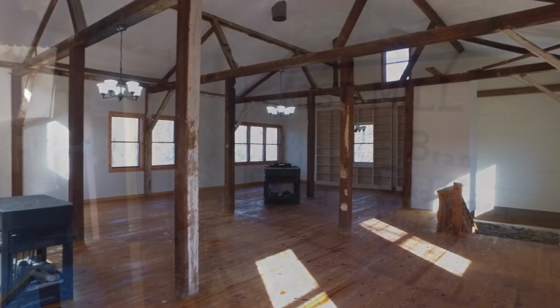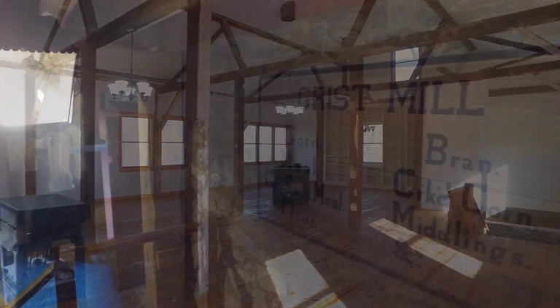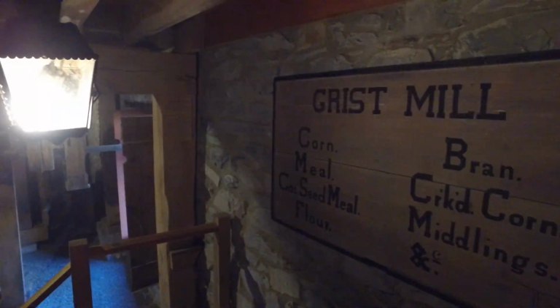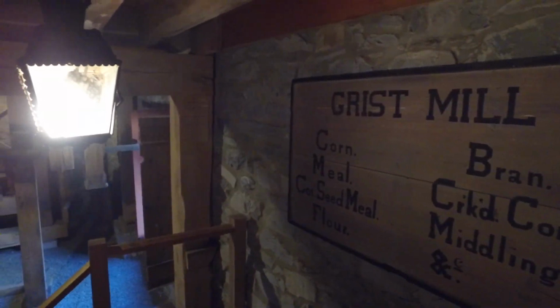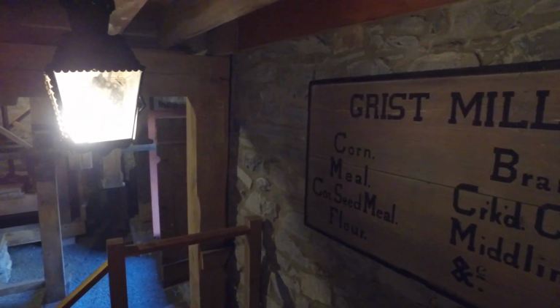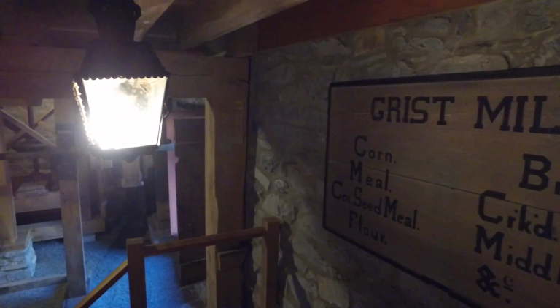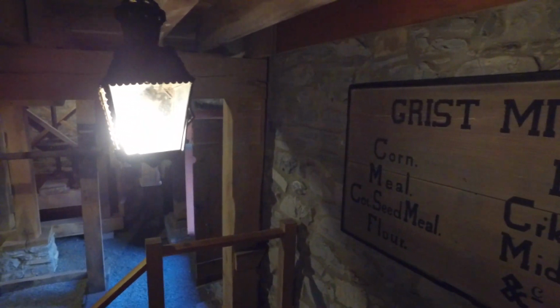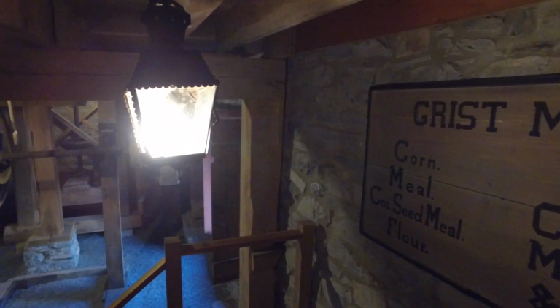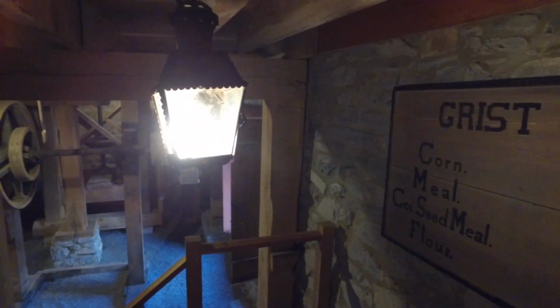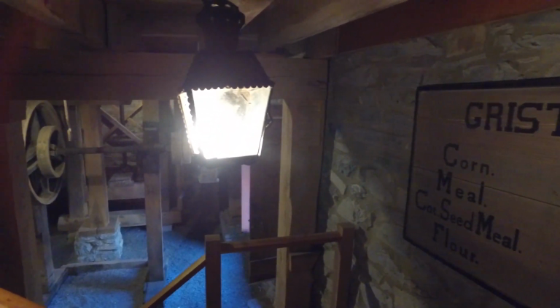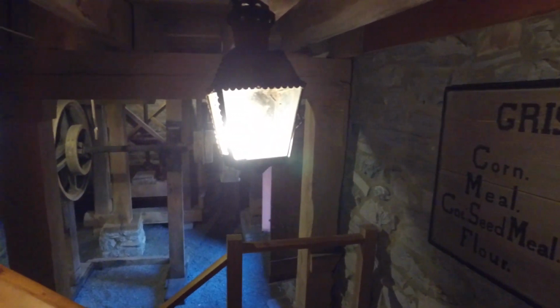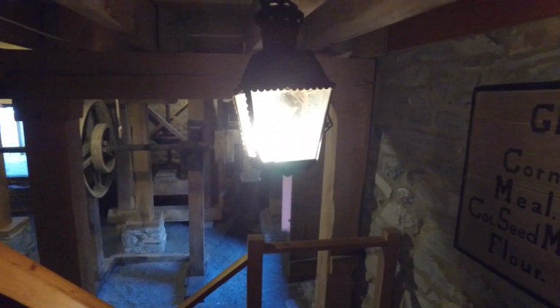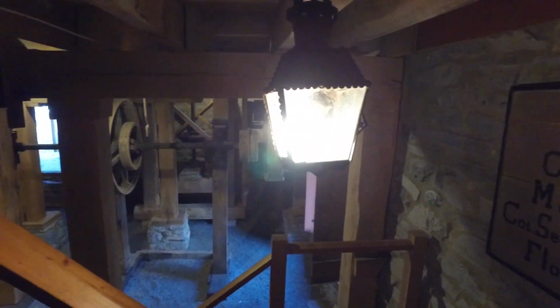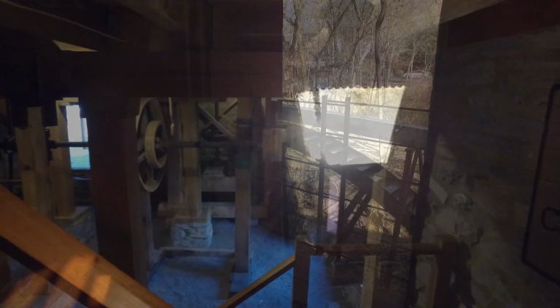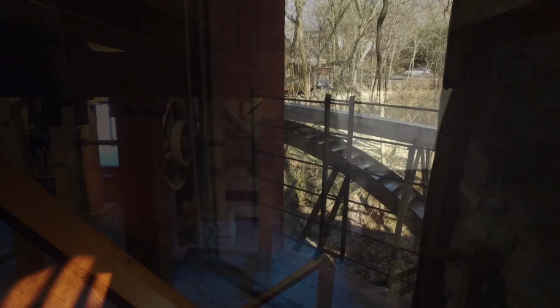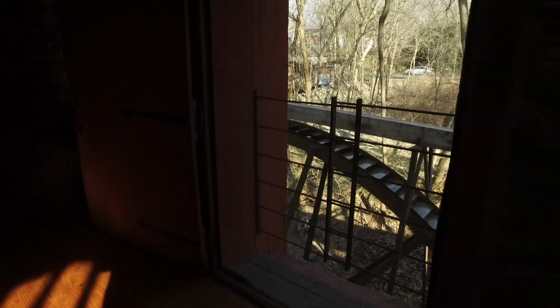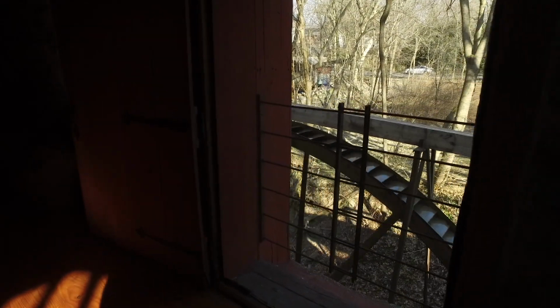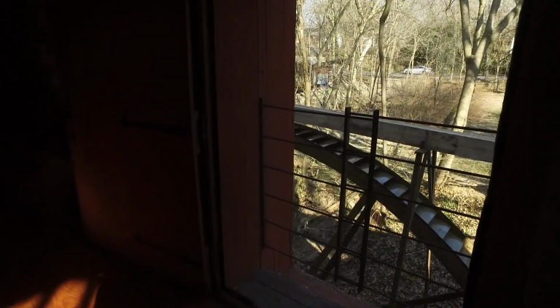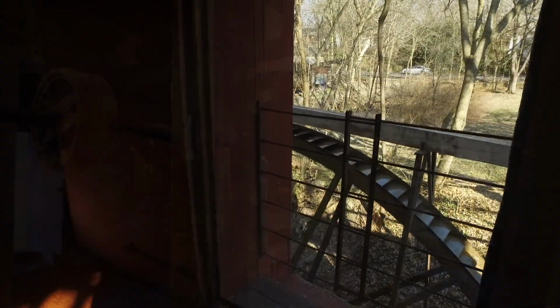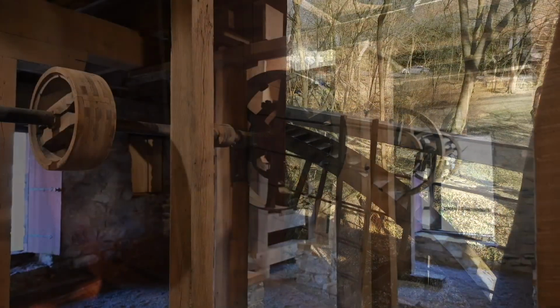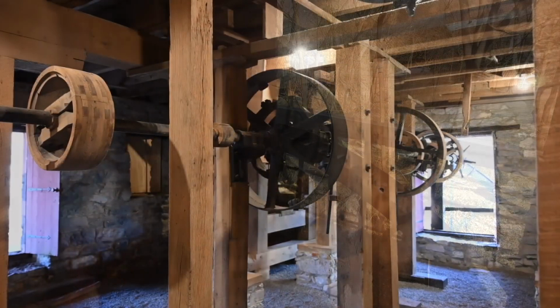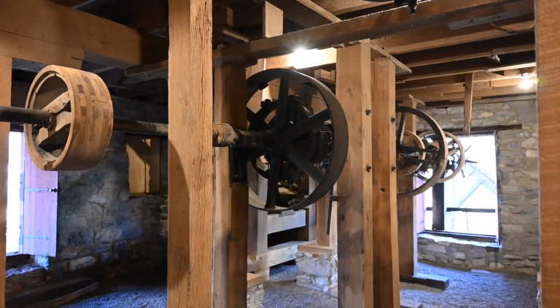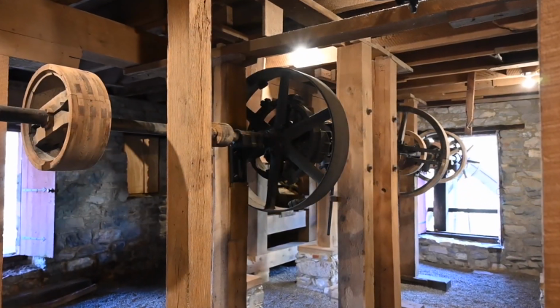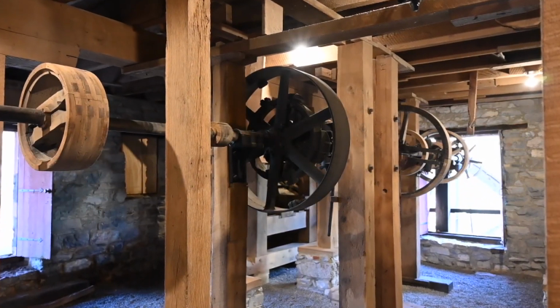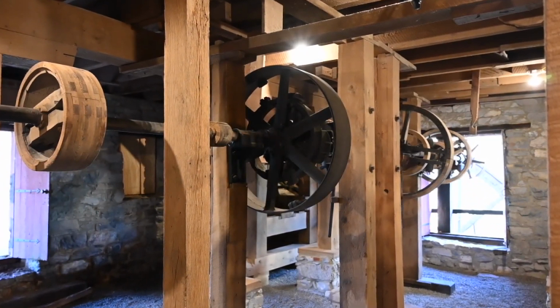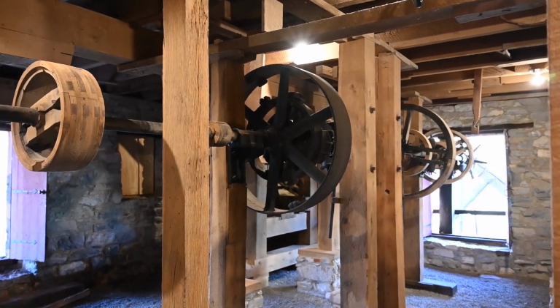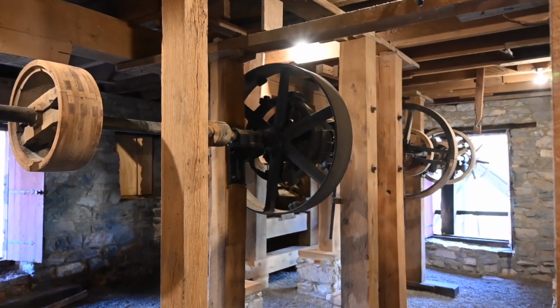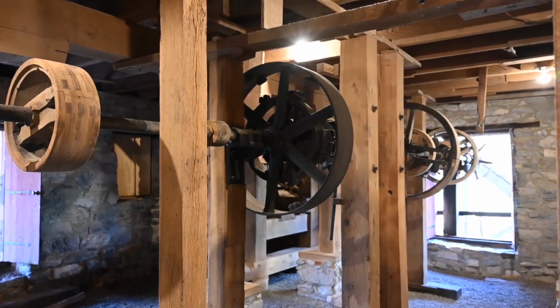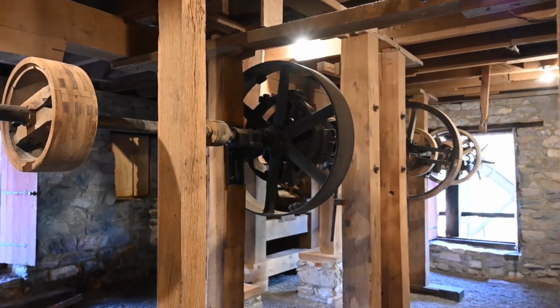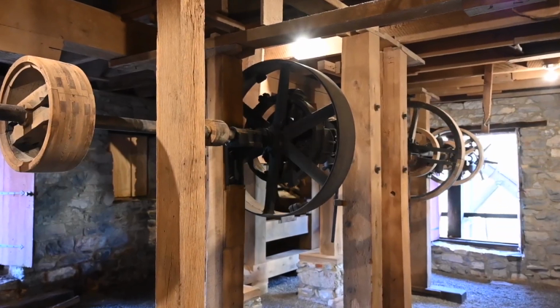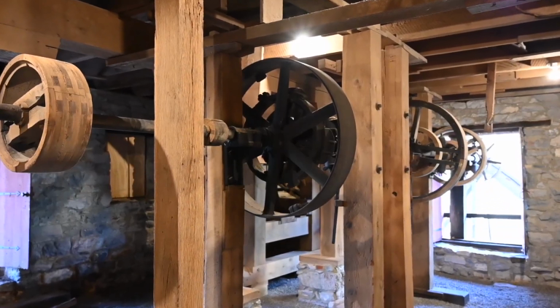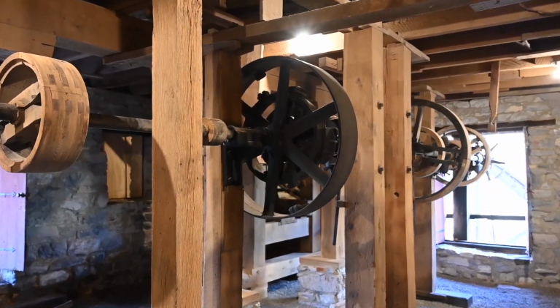On the lowest level, we still find the inner workings for the grist mill. While the wheel itself does still turn, all the old workings have been disconnected, but still provide an amazing glimpse into years past.